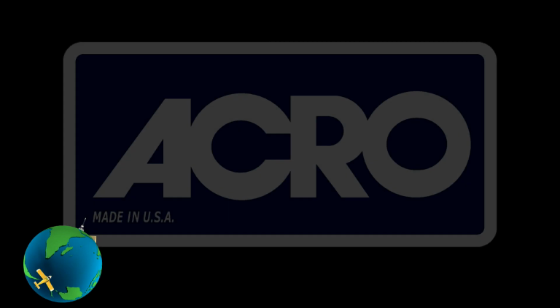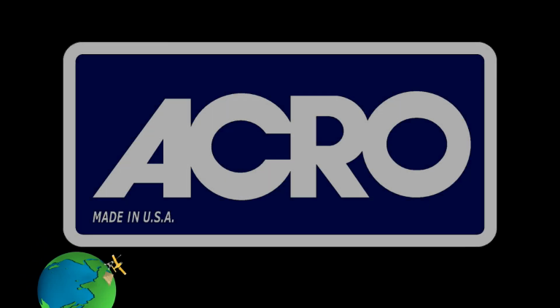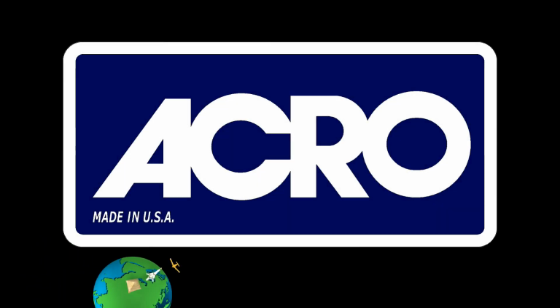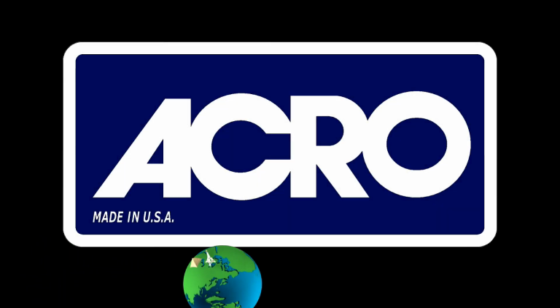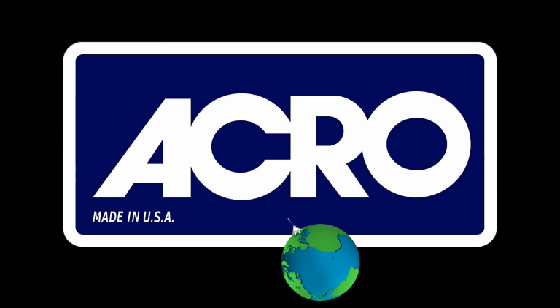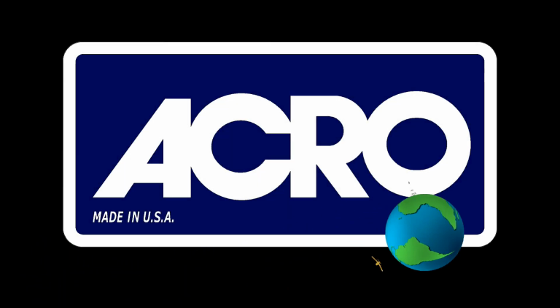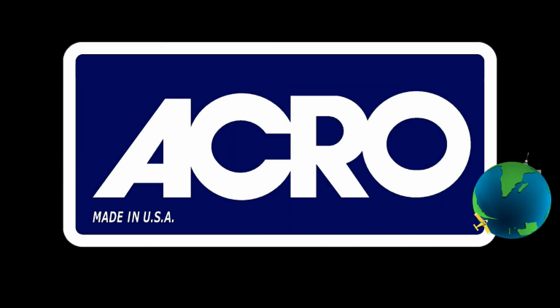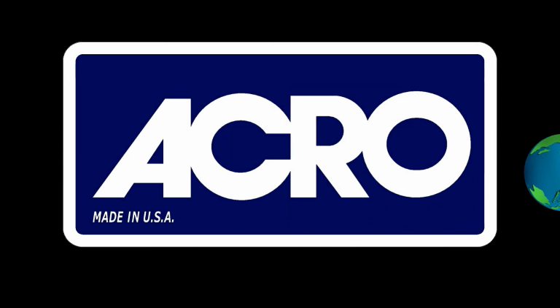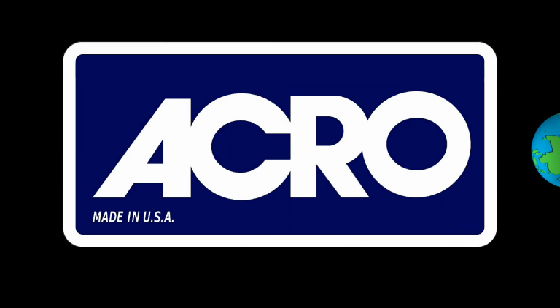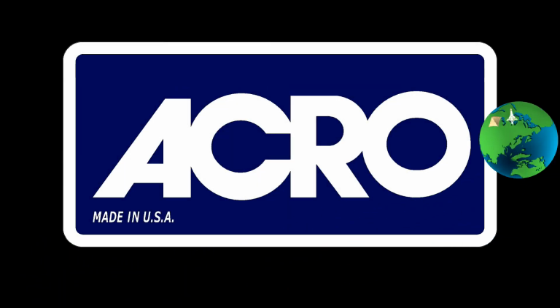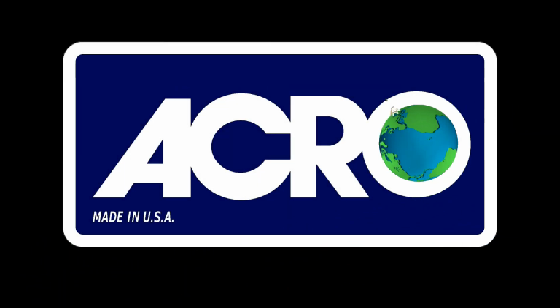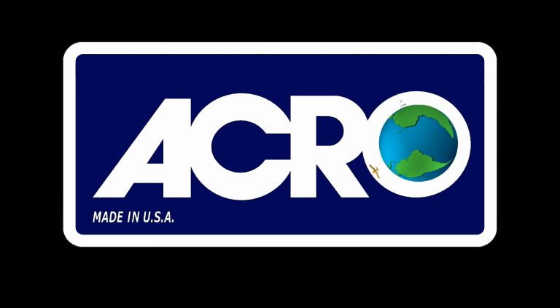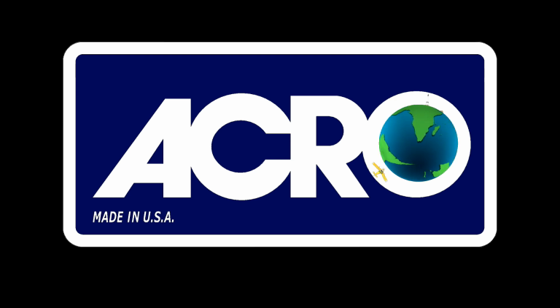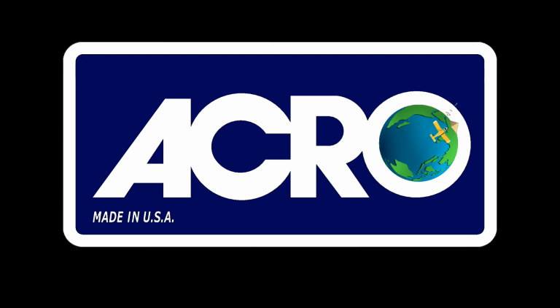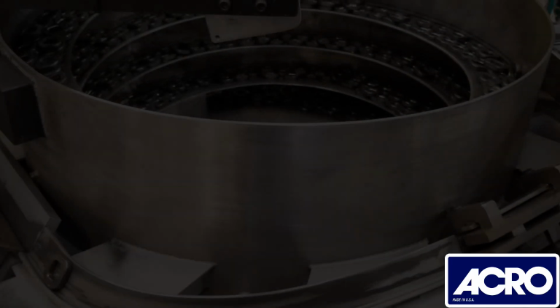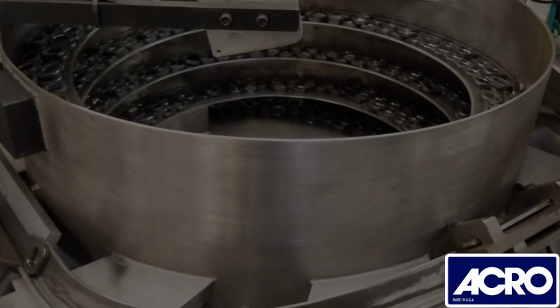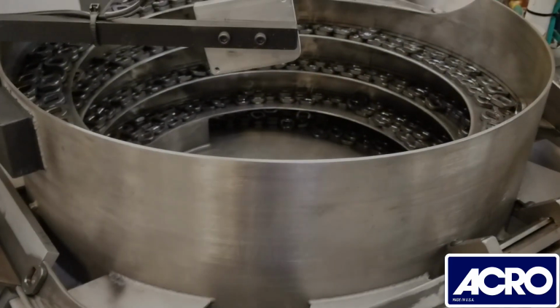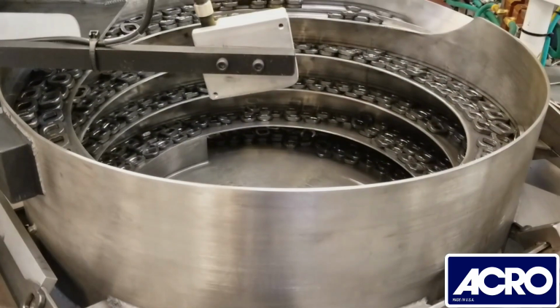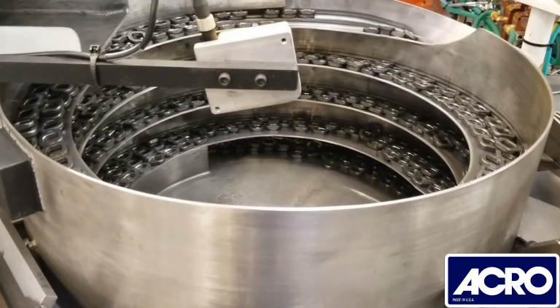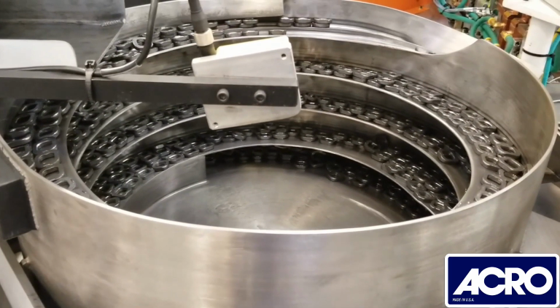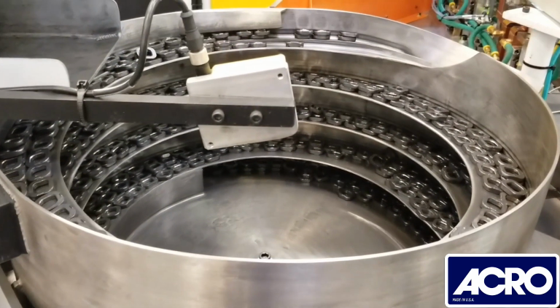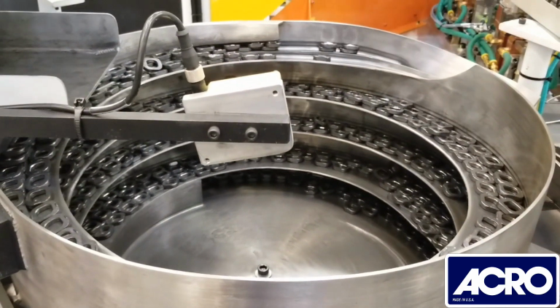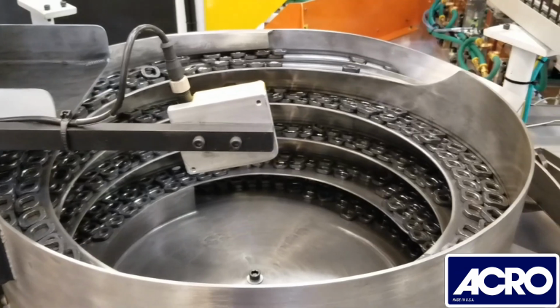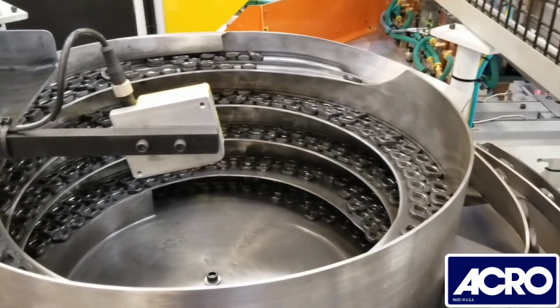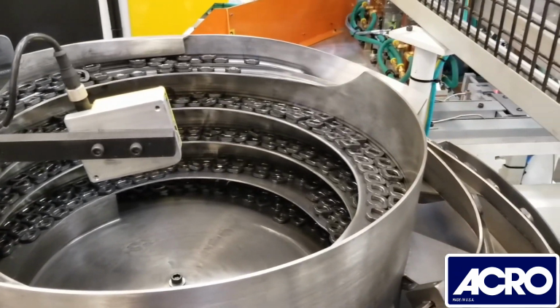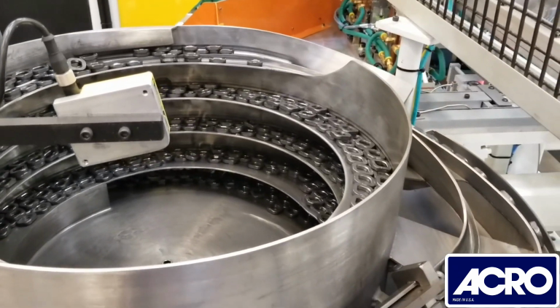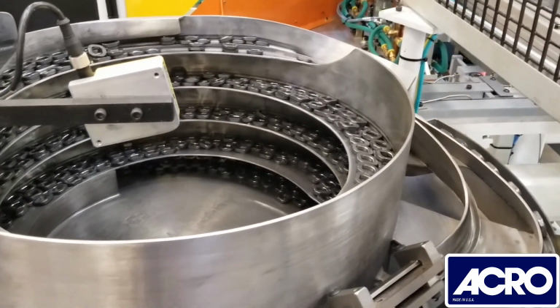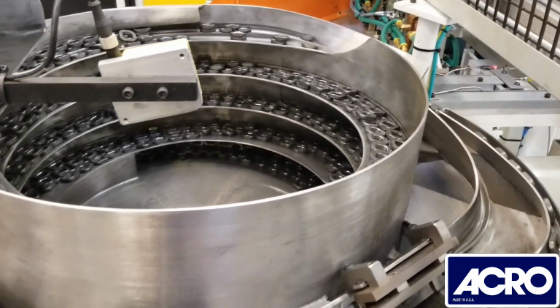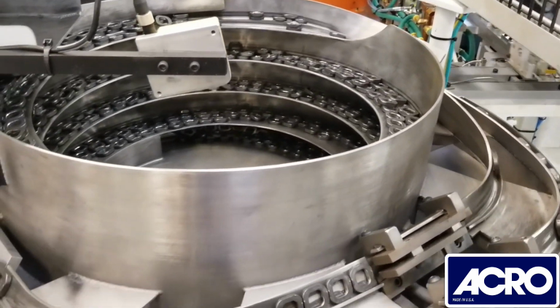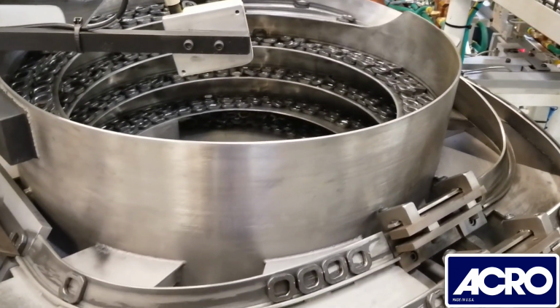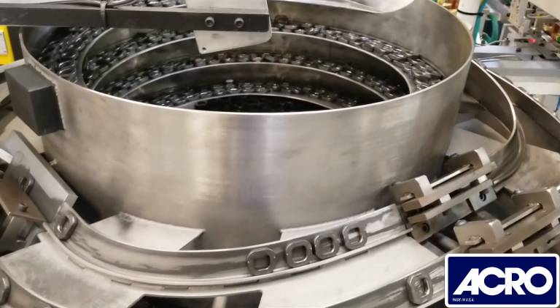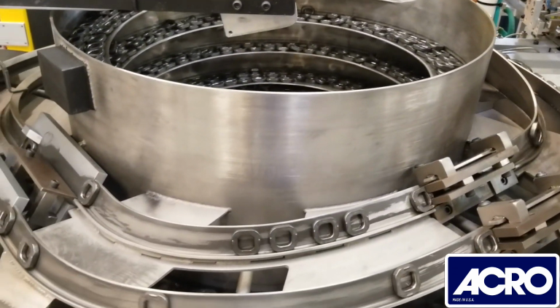Here at Akra Automation Systems, we provide custom manufacturing solutions to customers worldwide. This vibratory bowl feeder takes bulk spacers from a hopper feeder, aligns and rotates them via vibration and mechanical part selection.